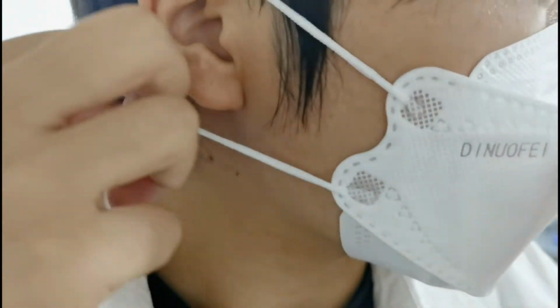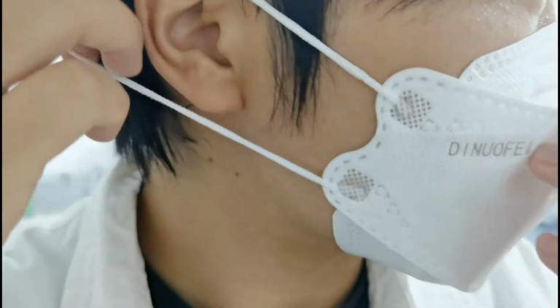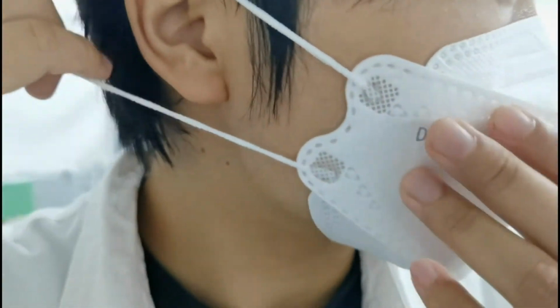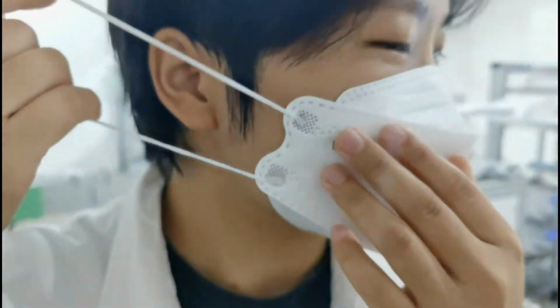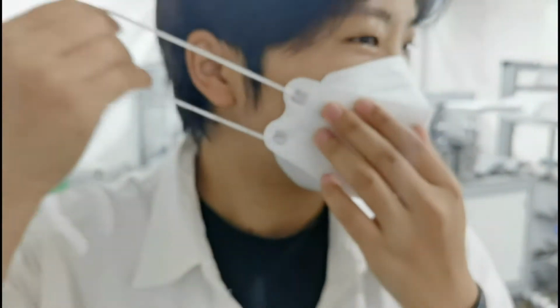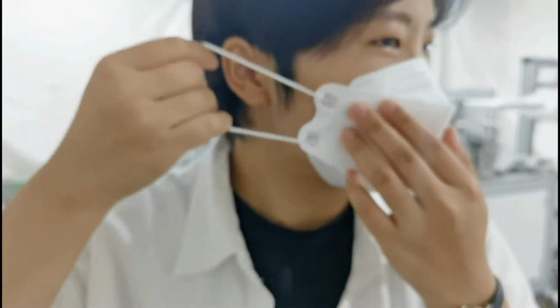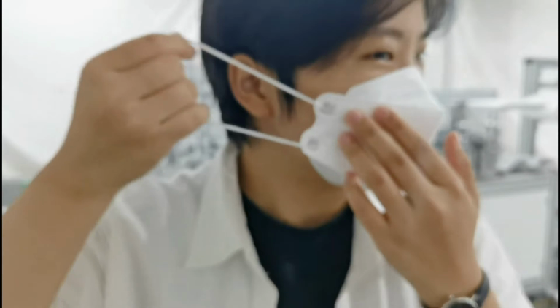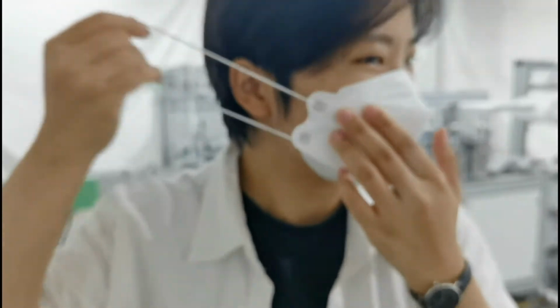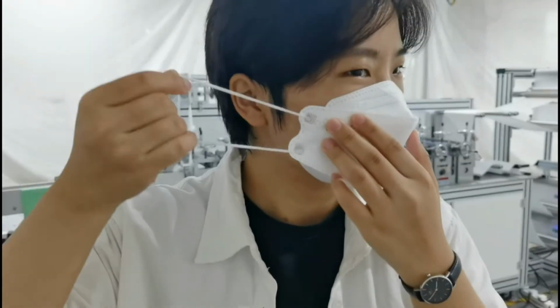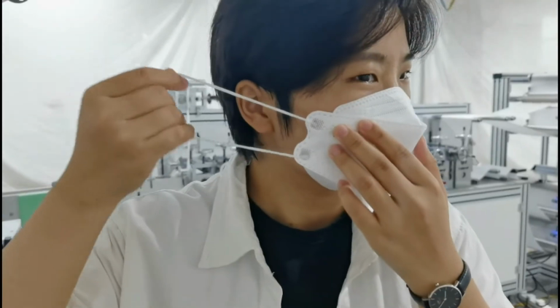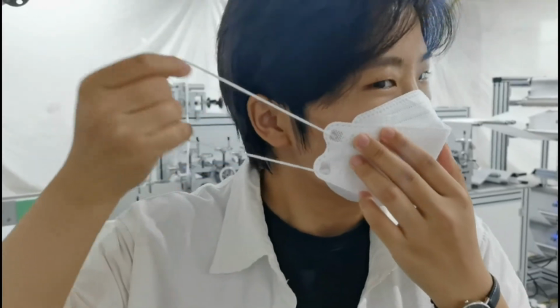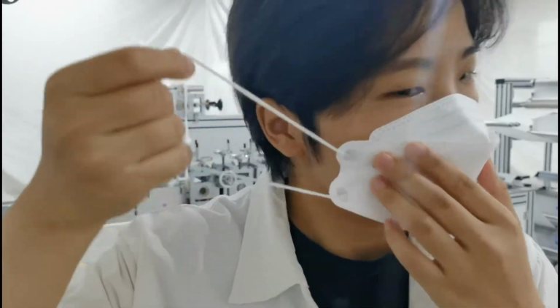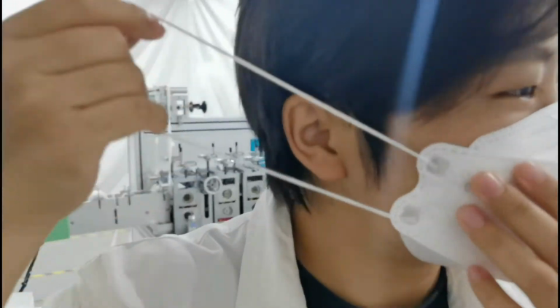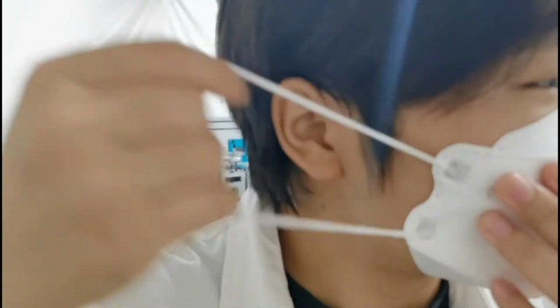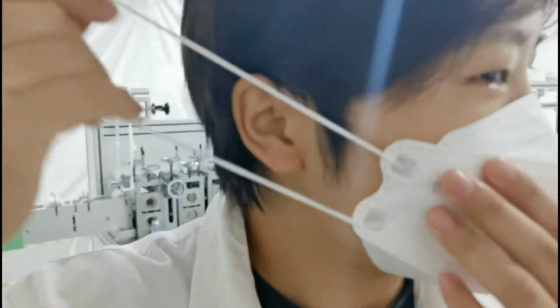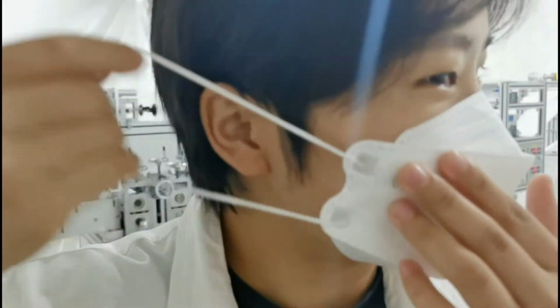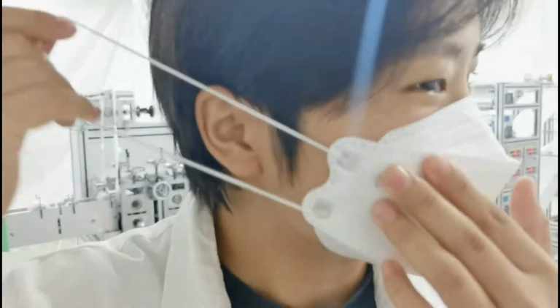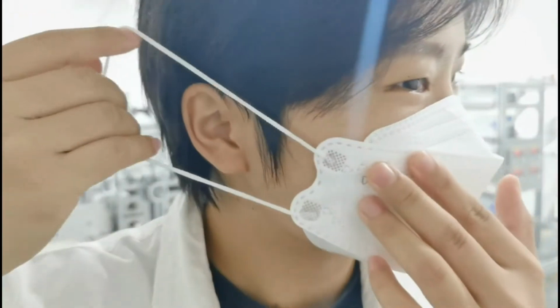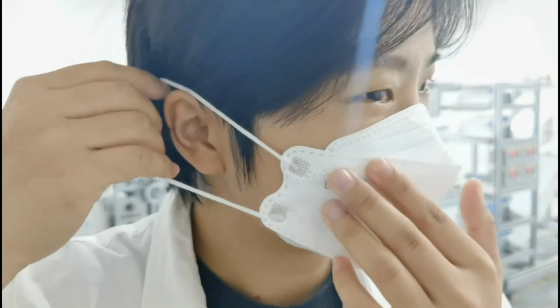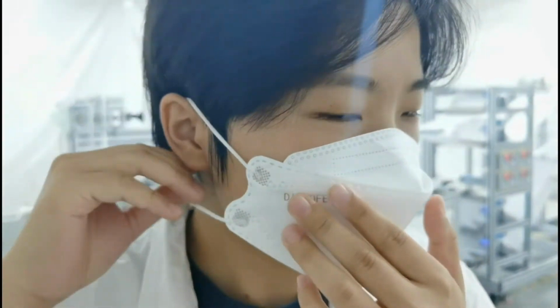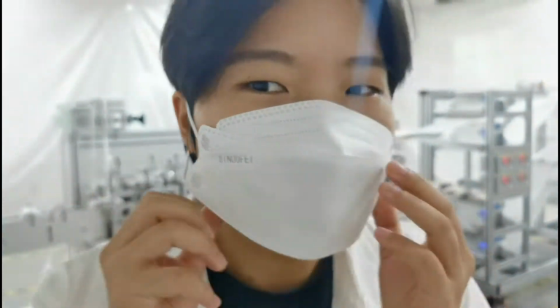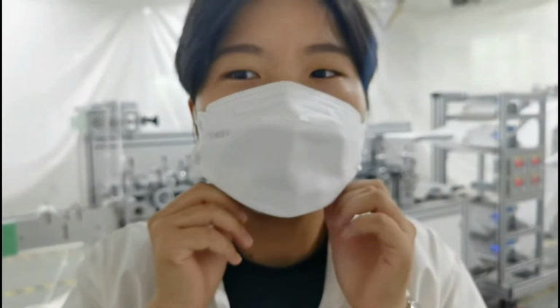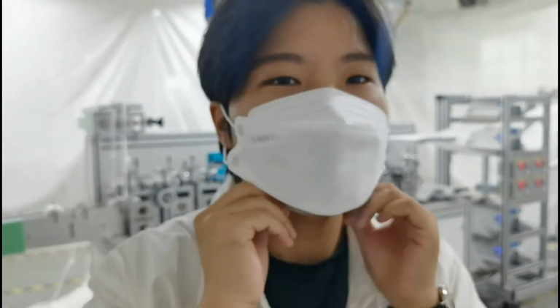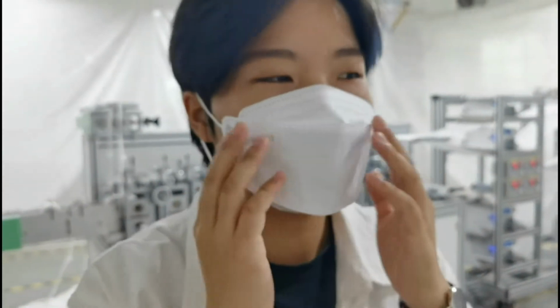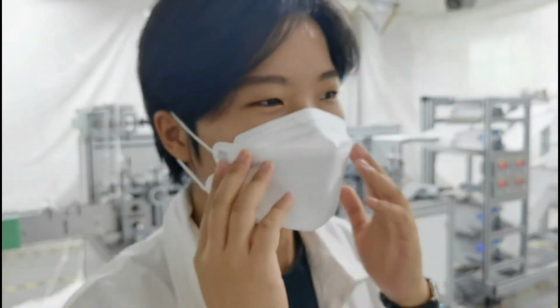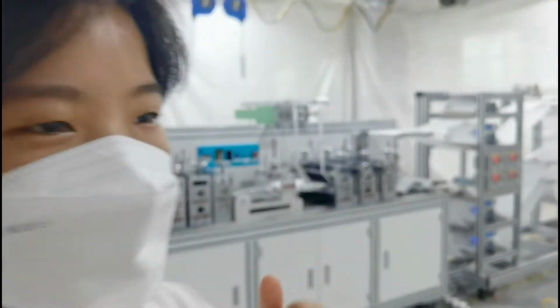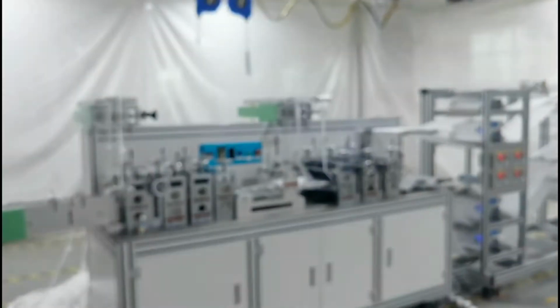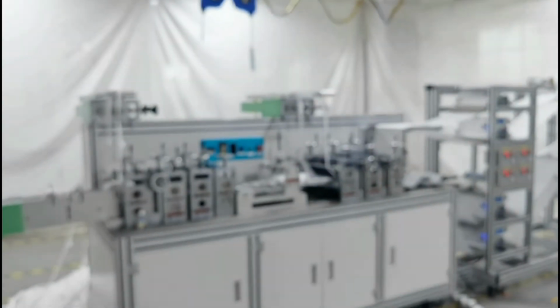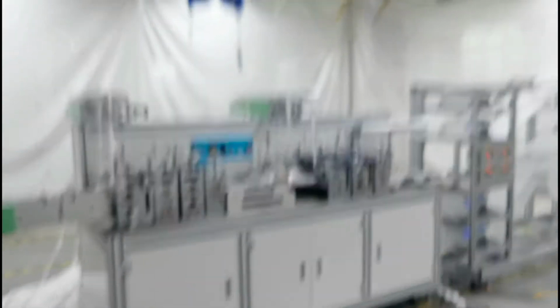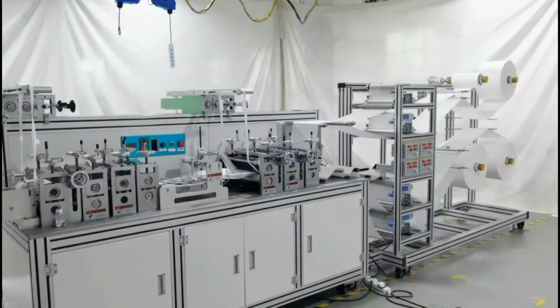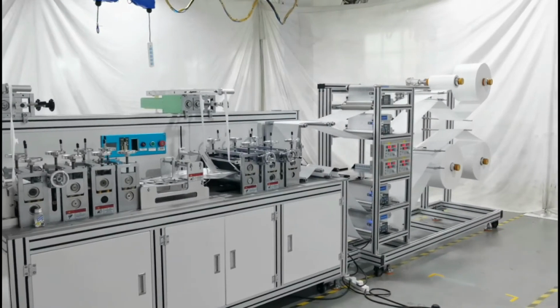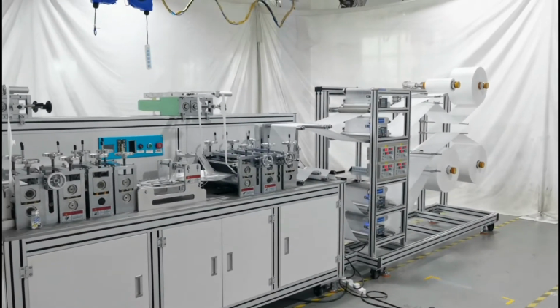Let's test the thickness of the material. It is firmly welded. Now I will introduce our machine in detail.